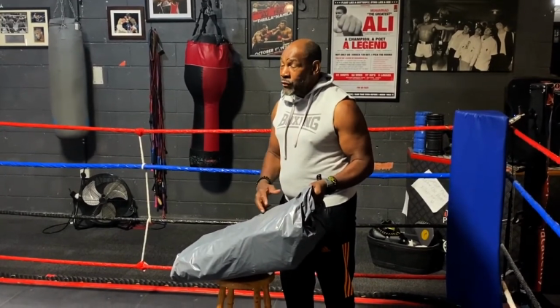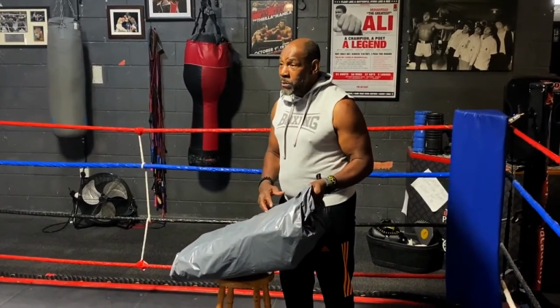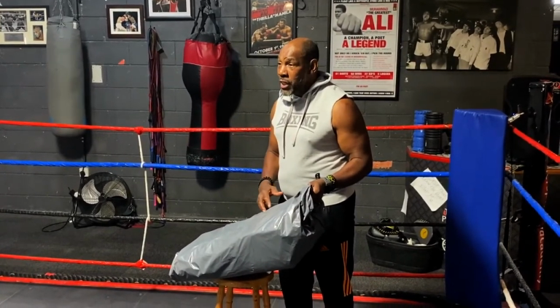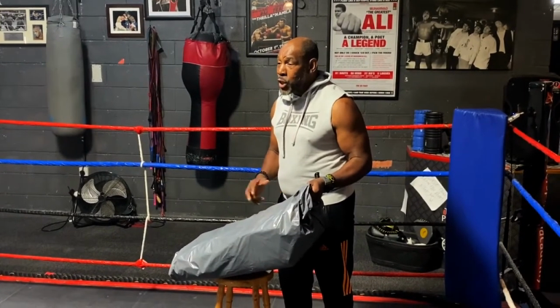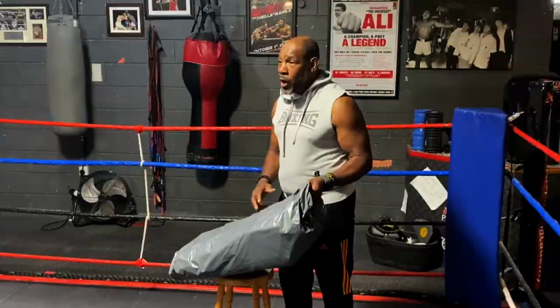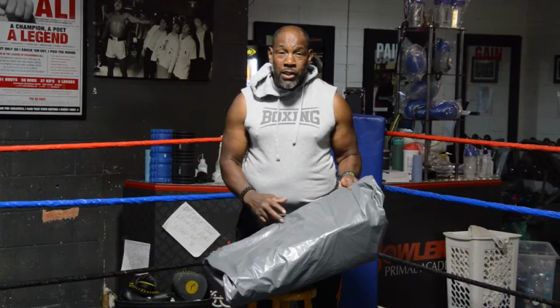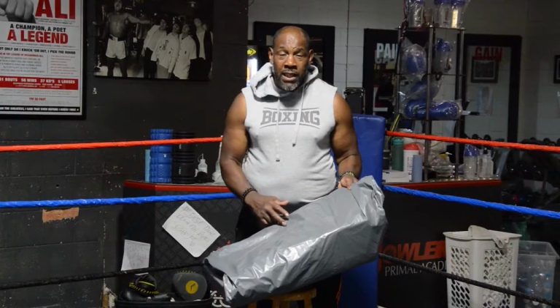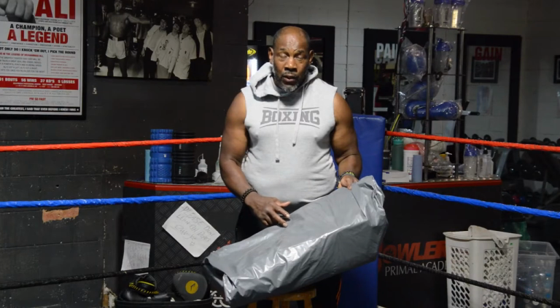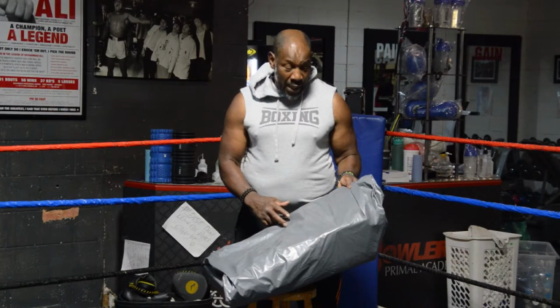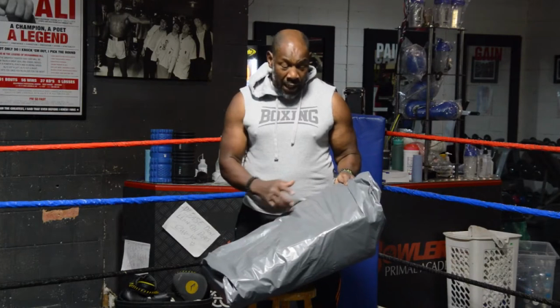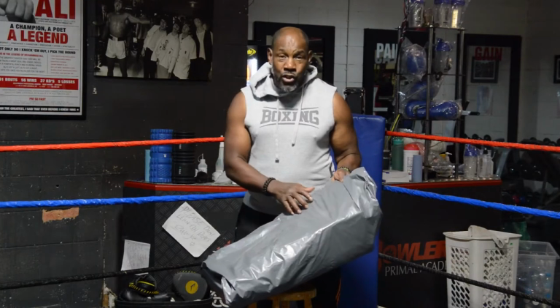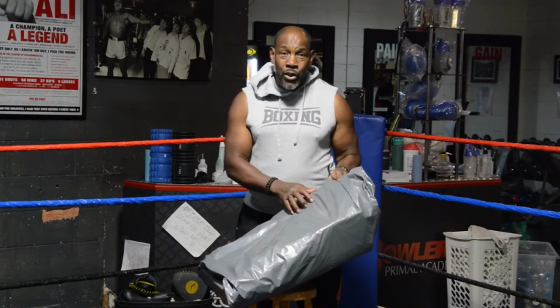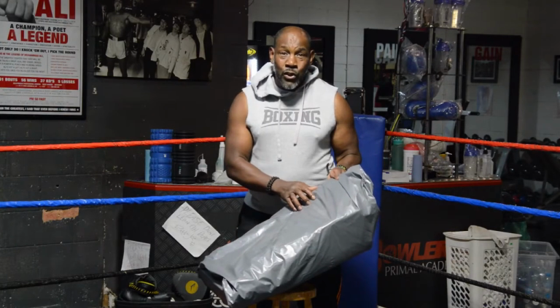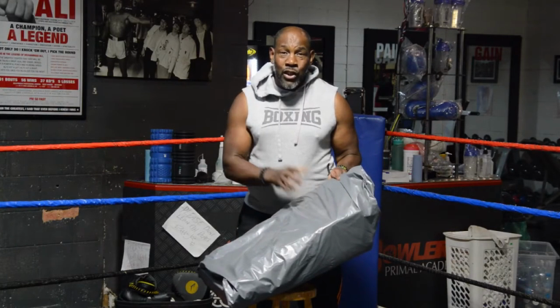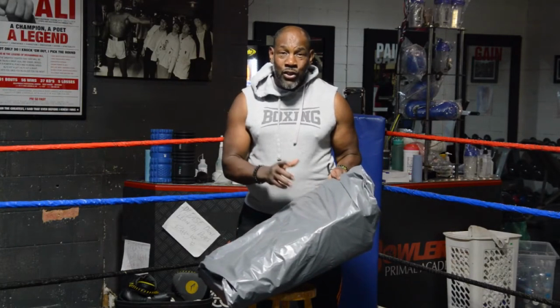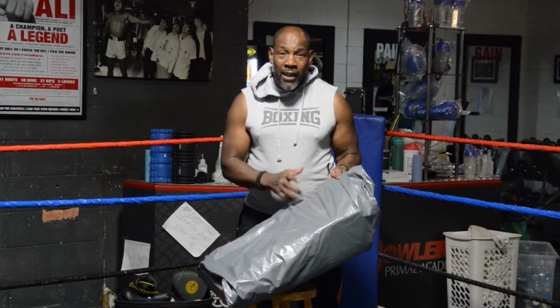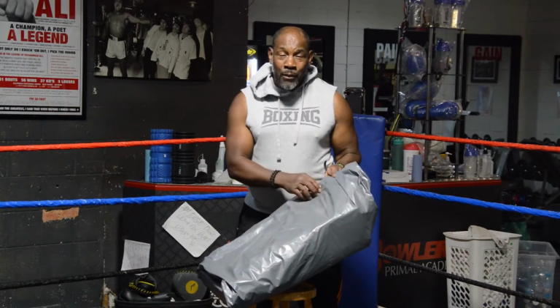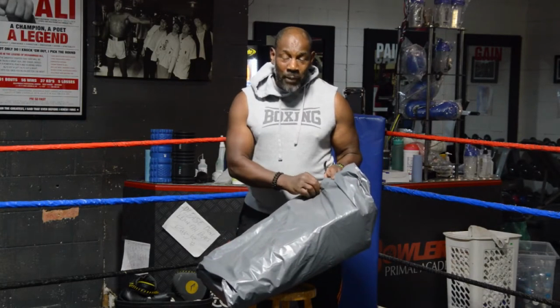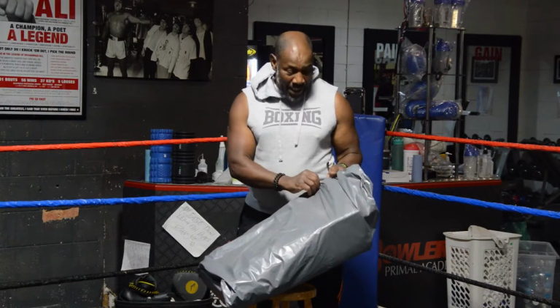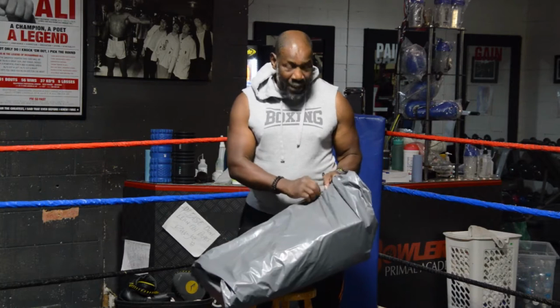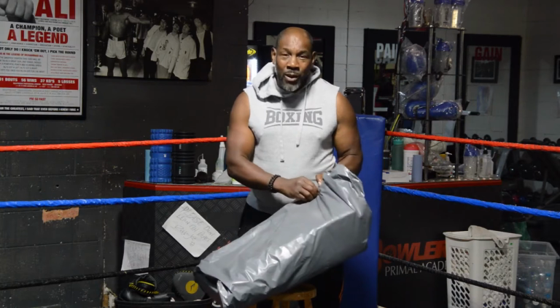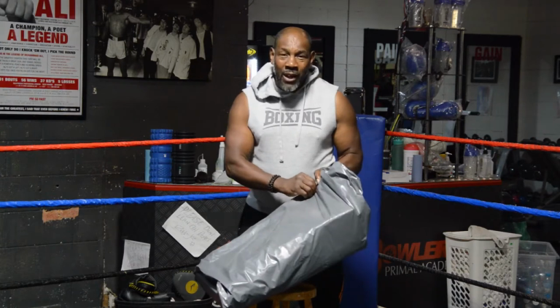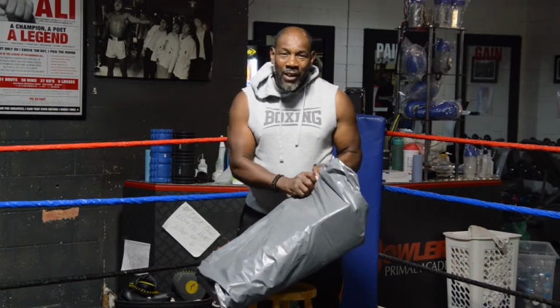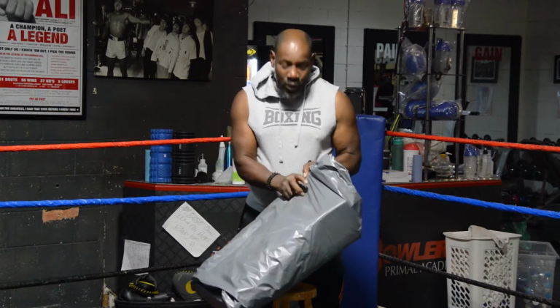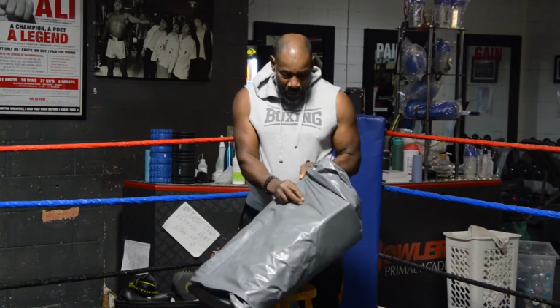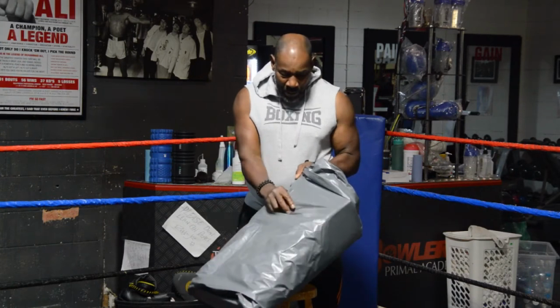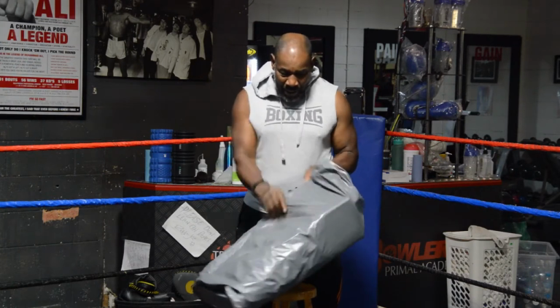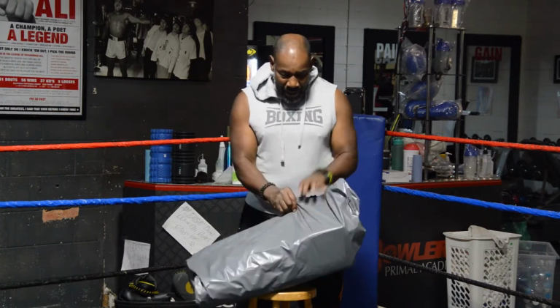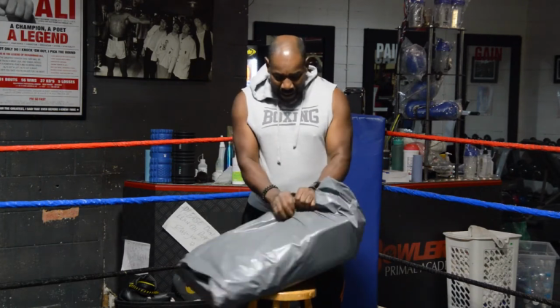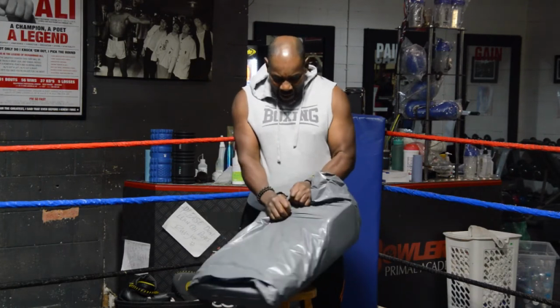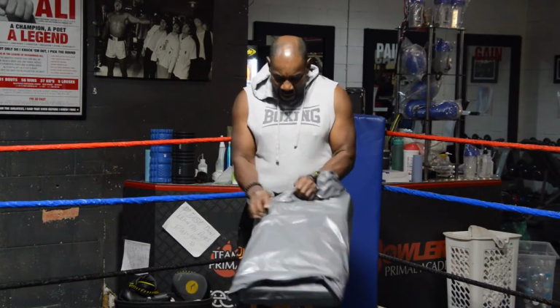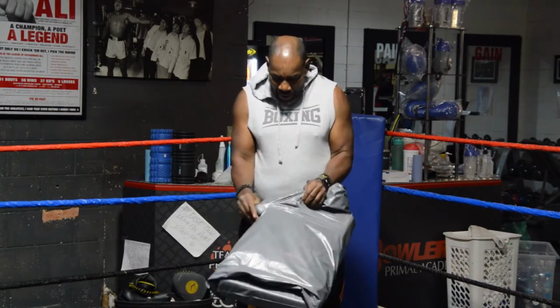You use it for mixed martial arts, boxing. Any strike you want to do, you can do that. I'm going to open this and then see what we've got. Bear with me a moment. You've got to tear this apart.